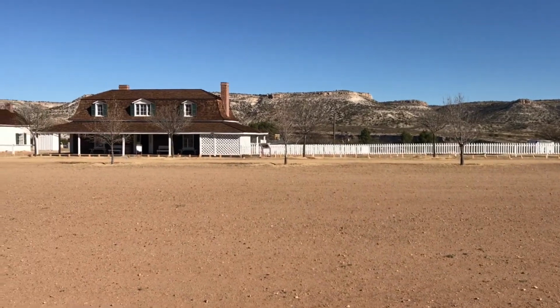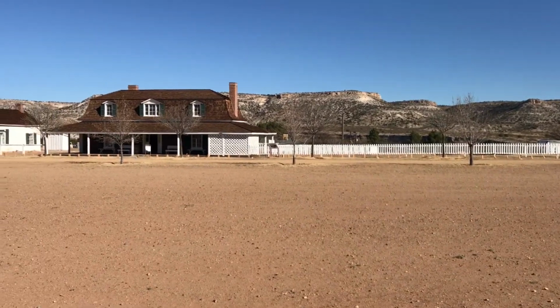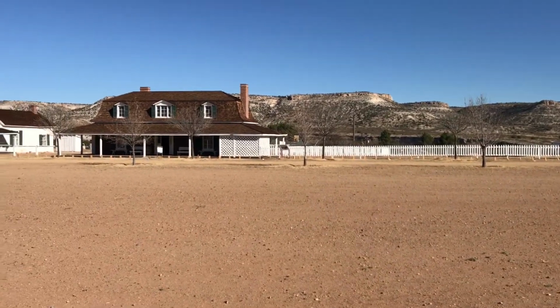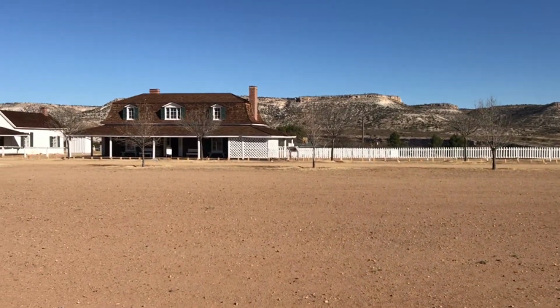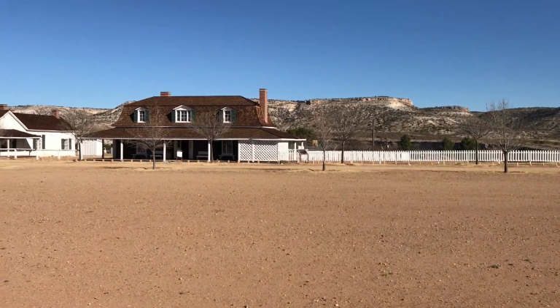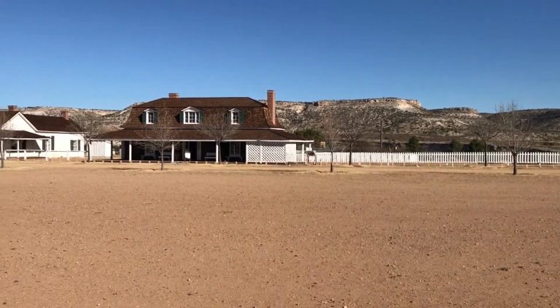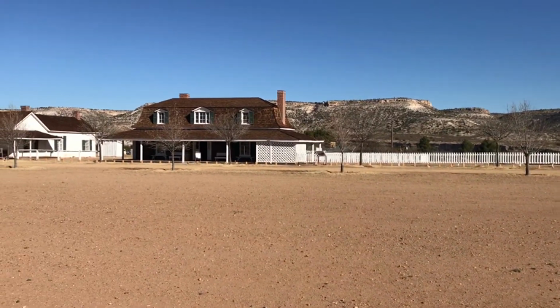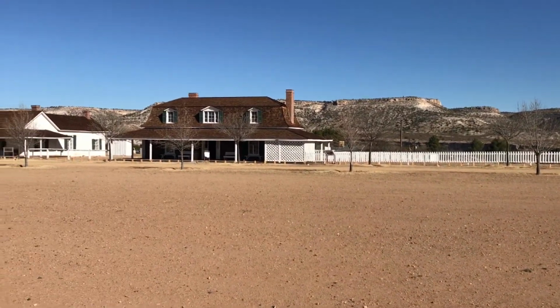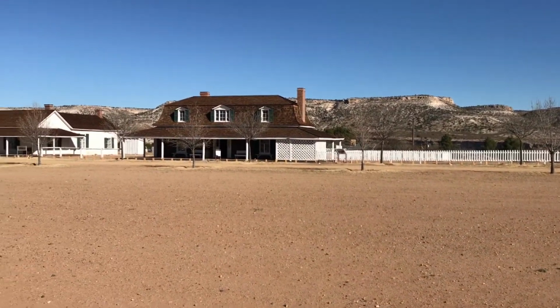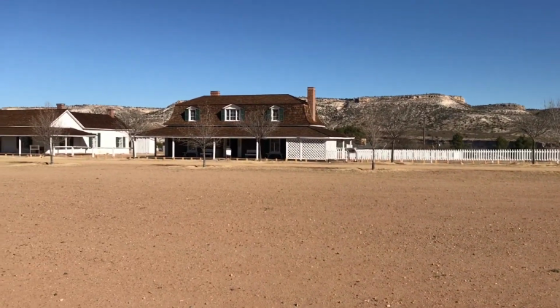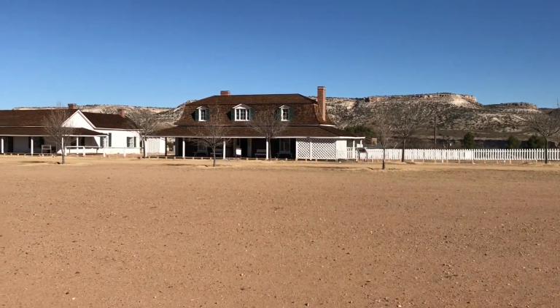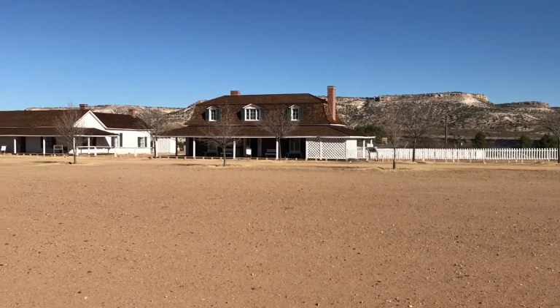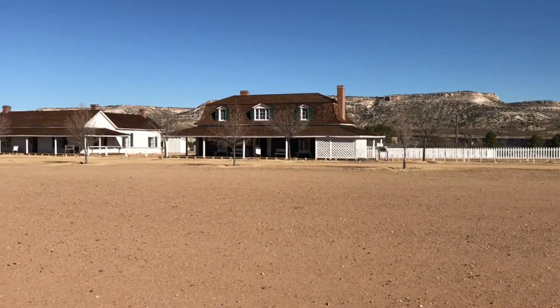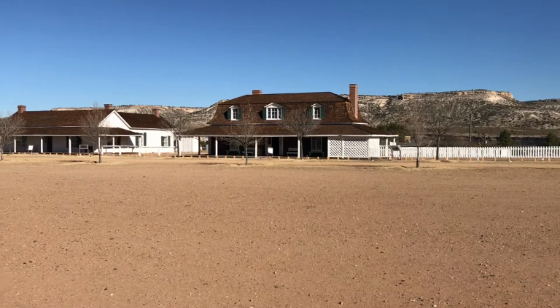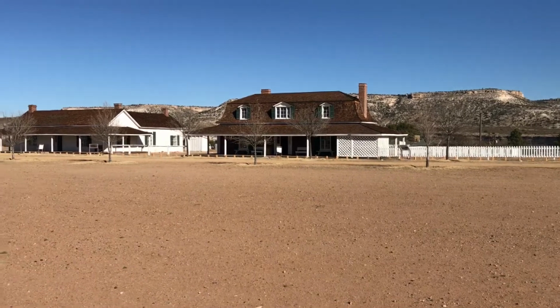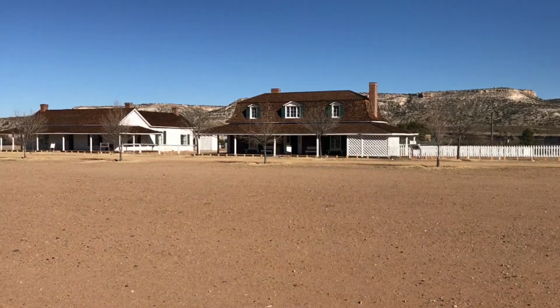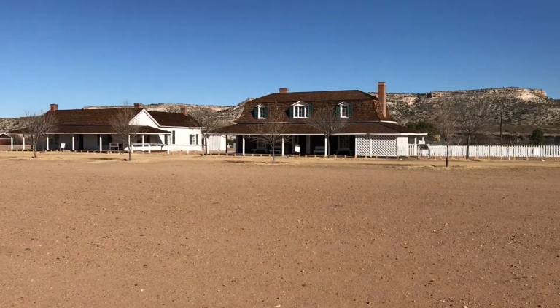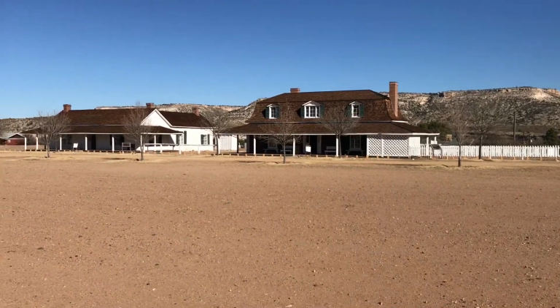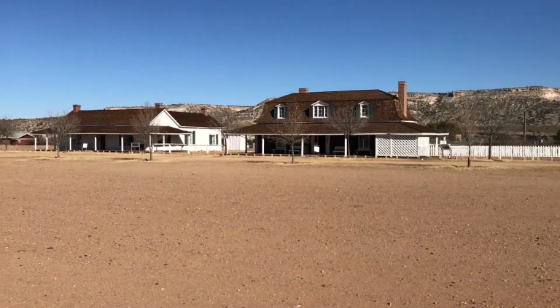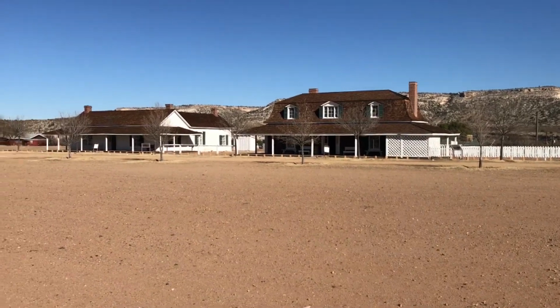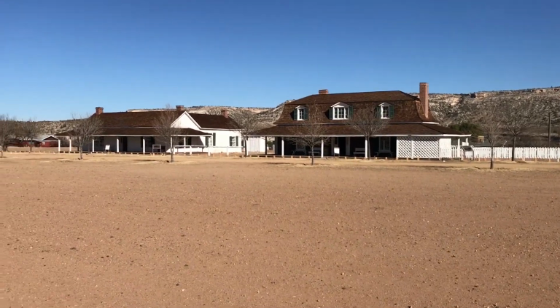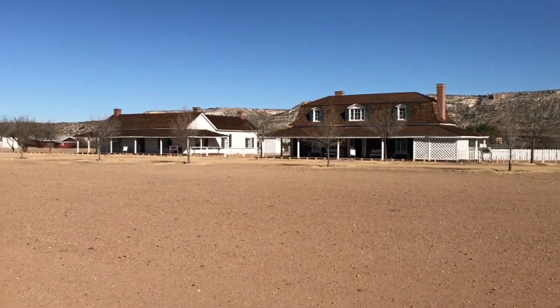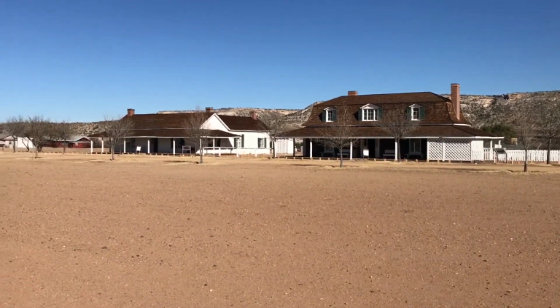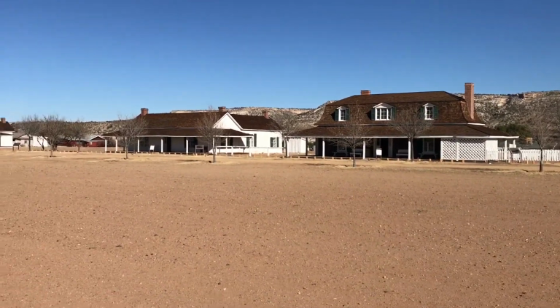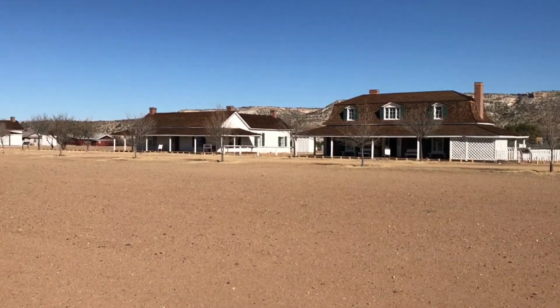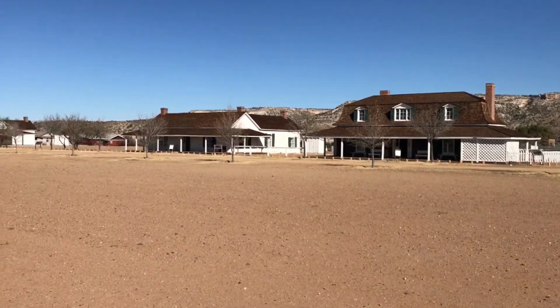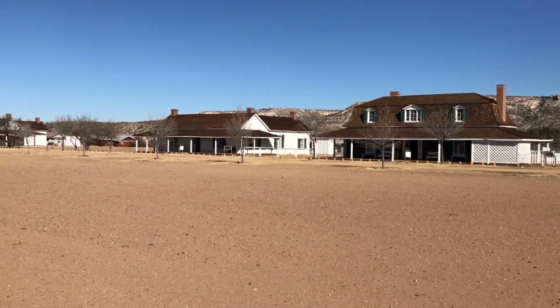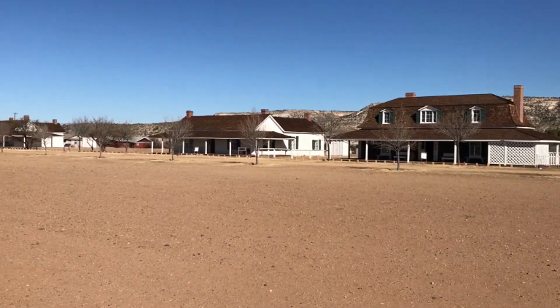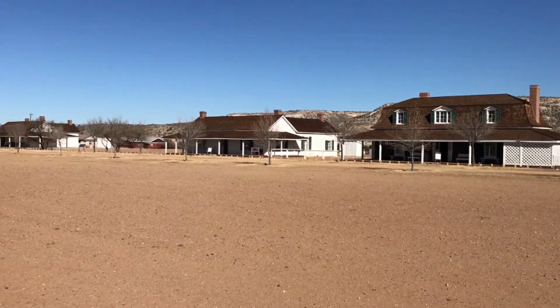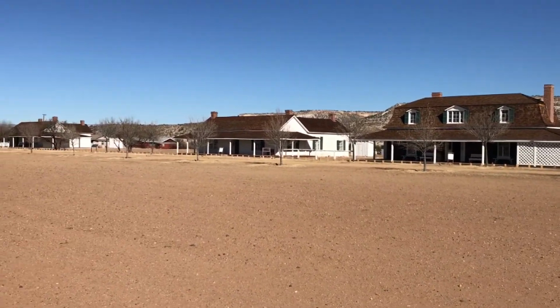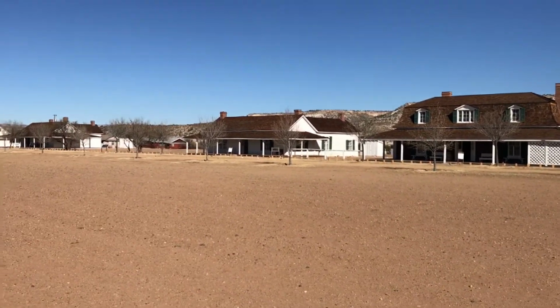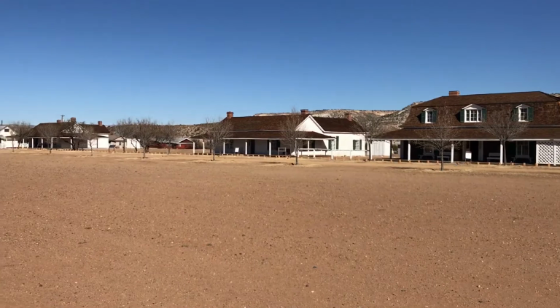Again, this is Fort Verde, Arizona, located in Camp Verde near Montezuma's Castle, off the east side of the I-17.